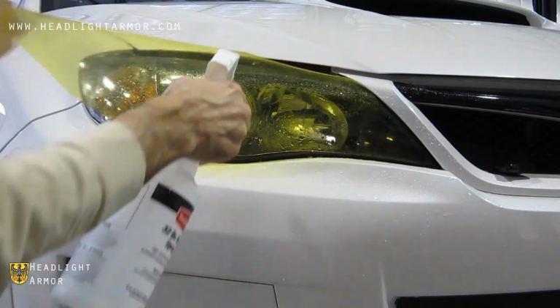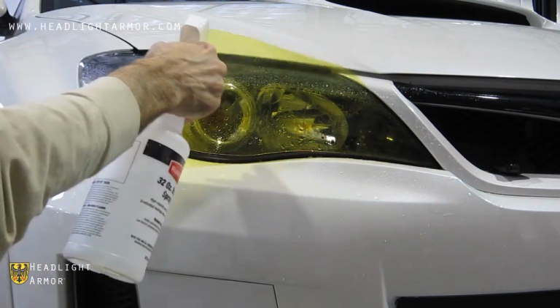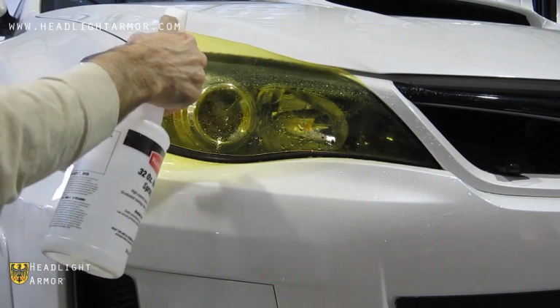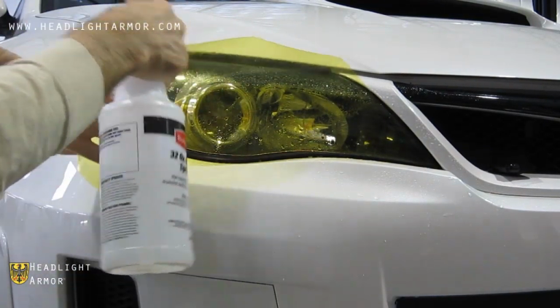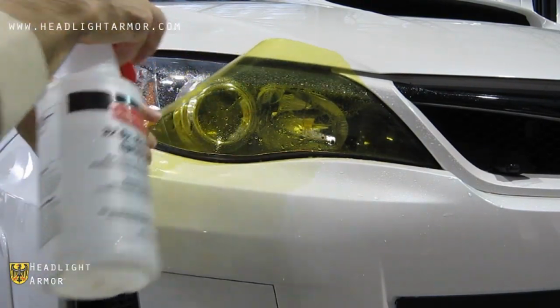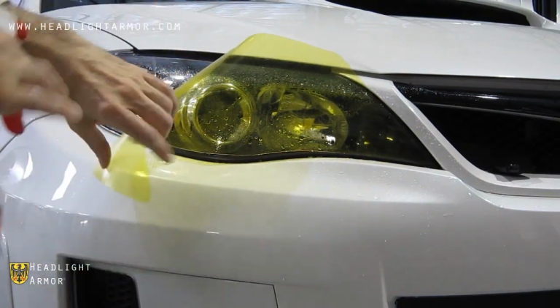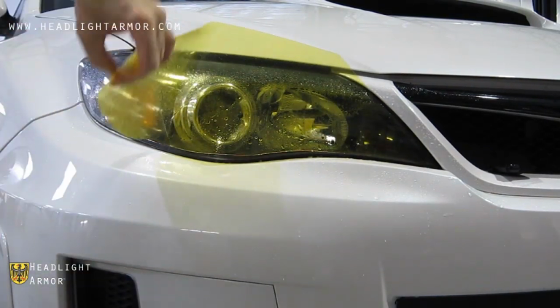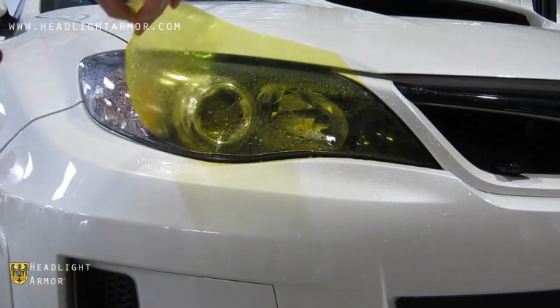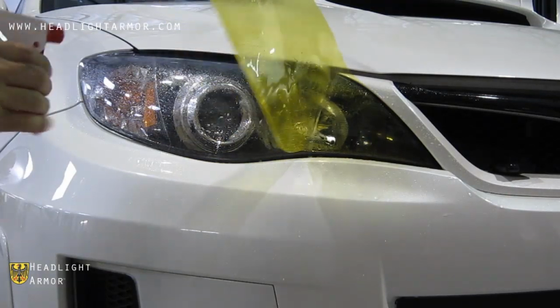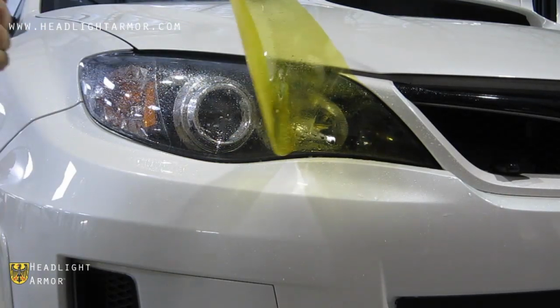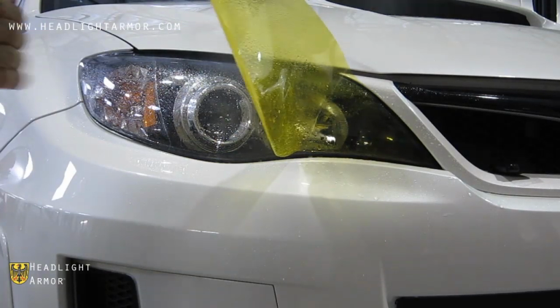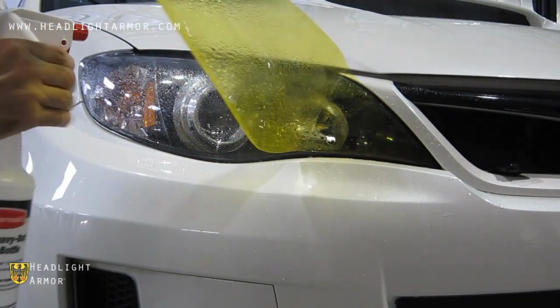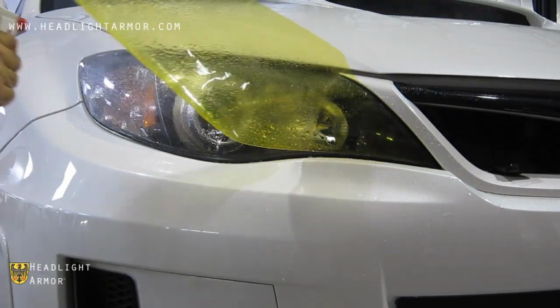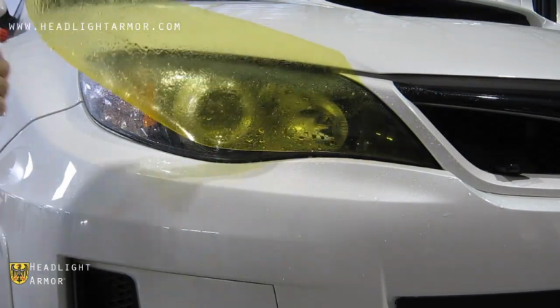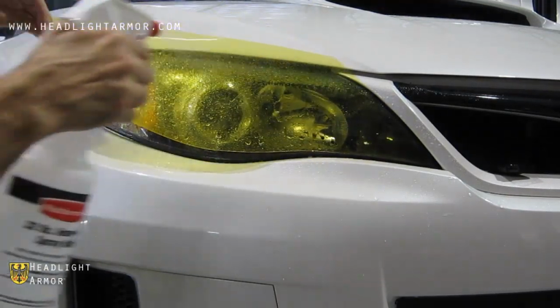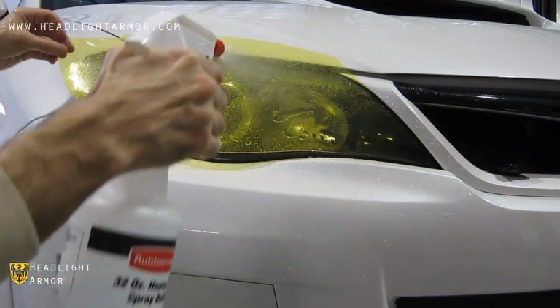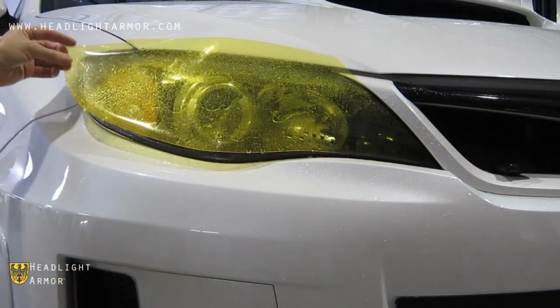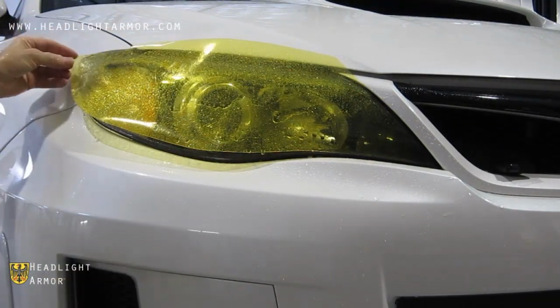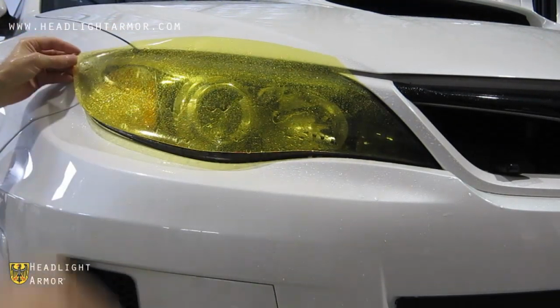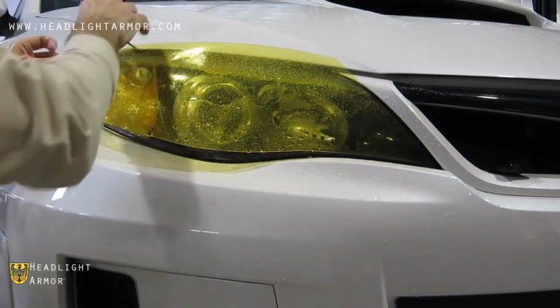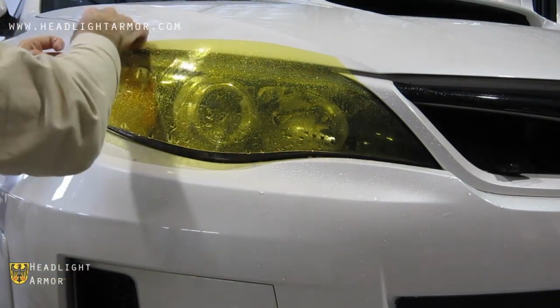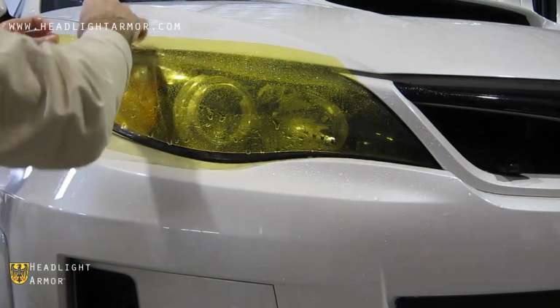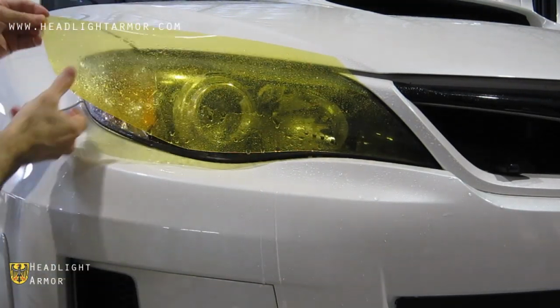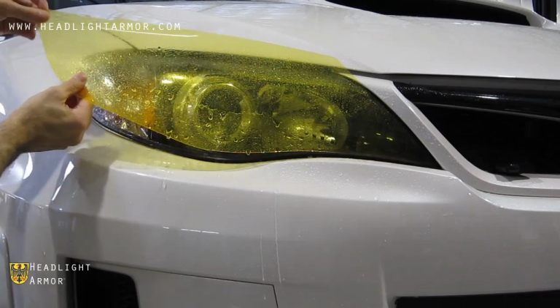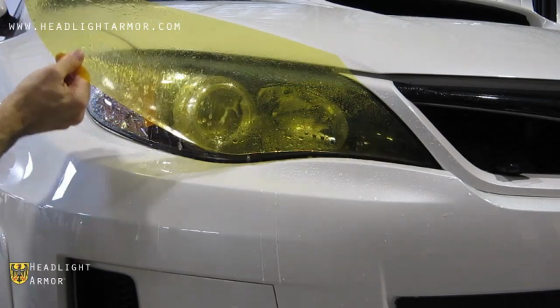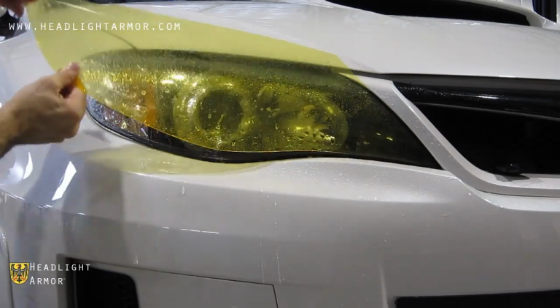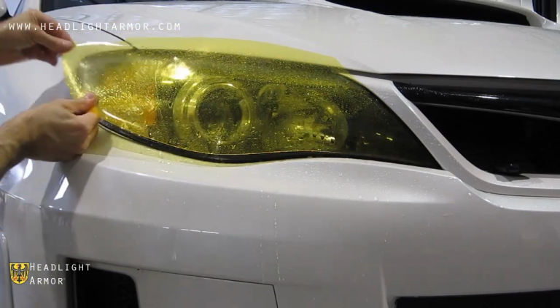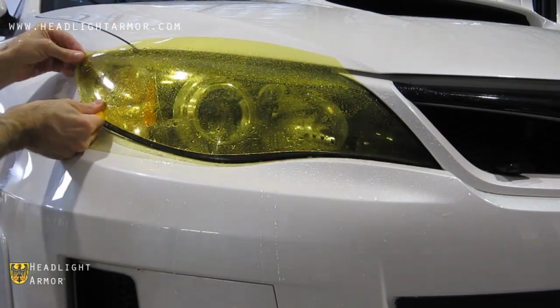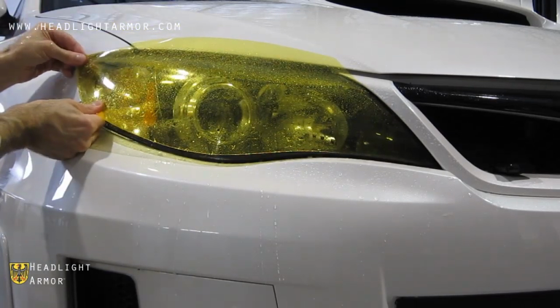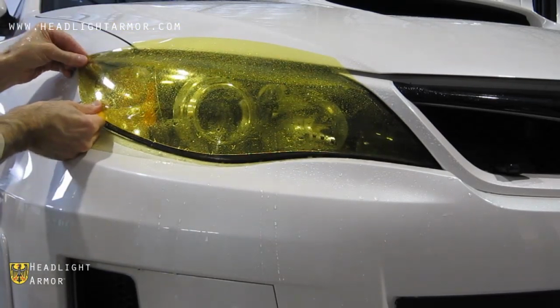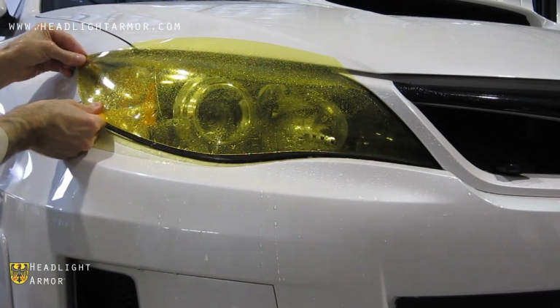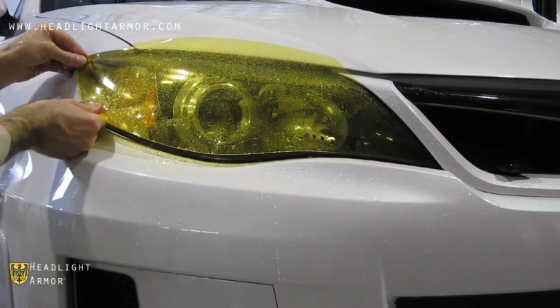Then remove the rest of the backing paper and mist down the adhesive side with water, then mist down the surface with water as well. Align to the back corner of the headlight.